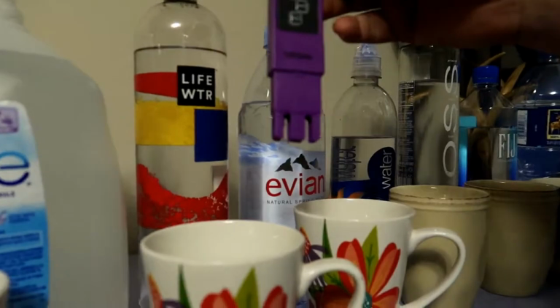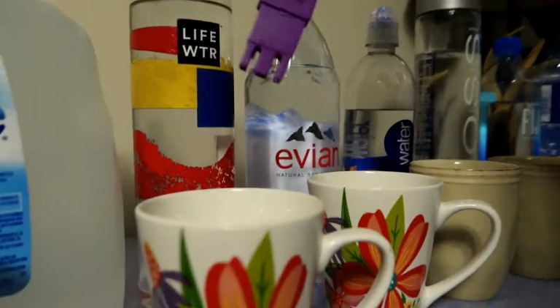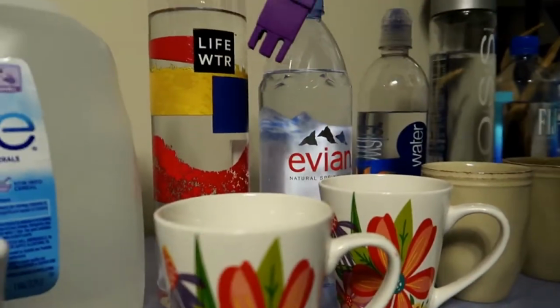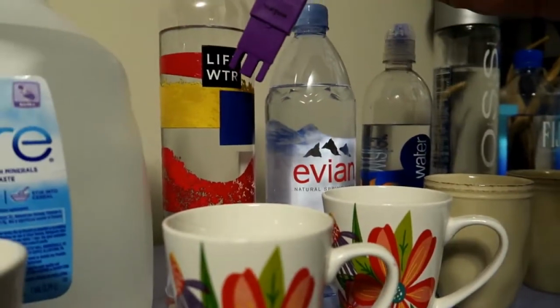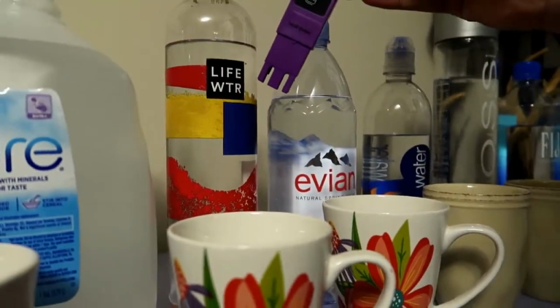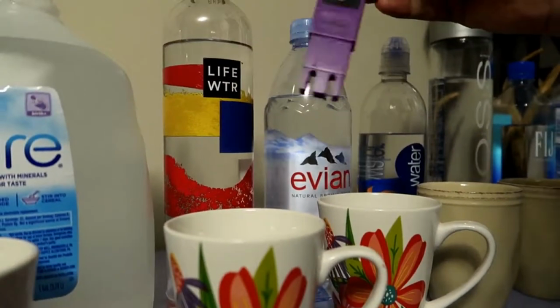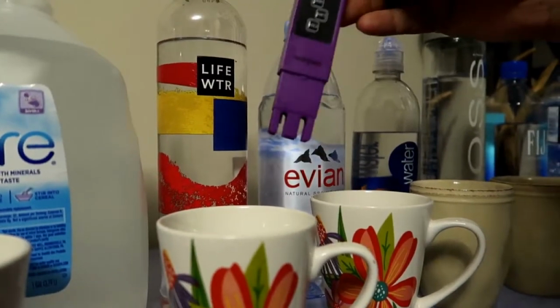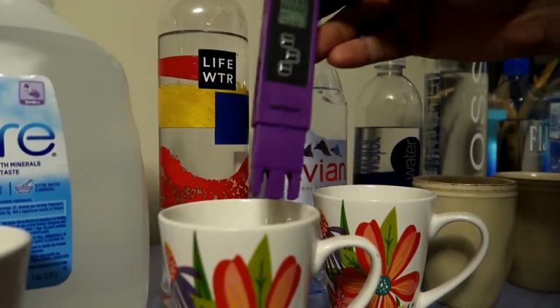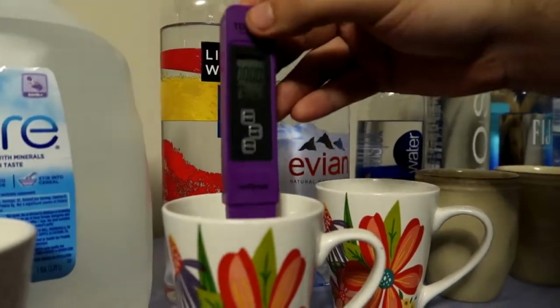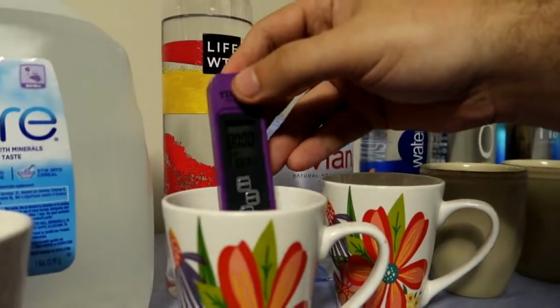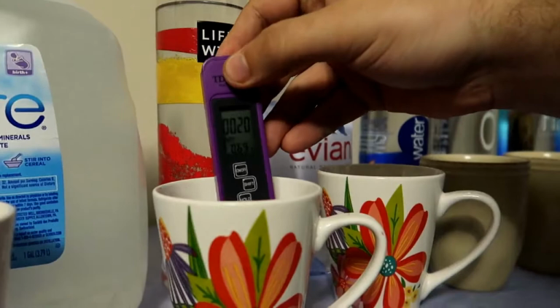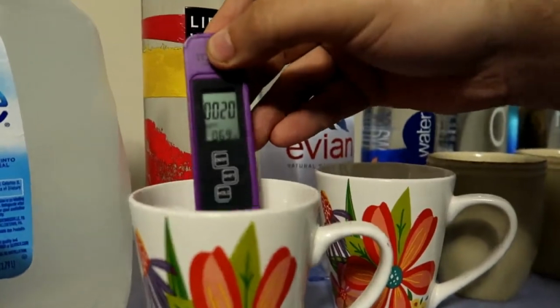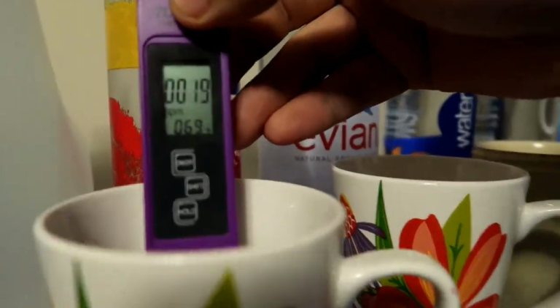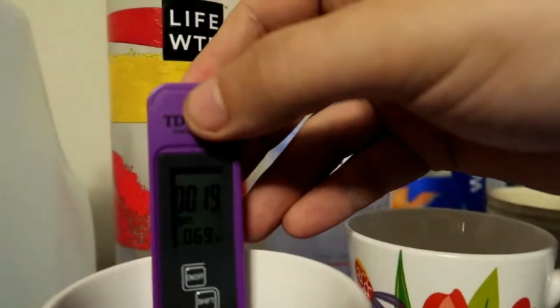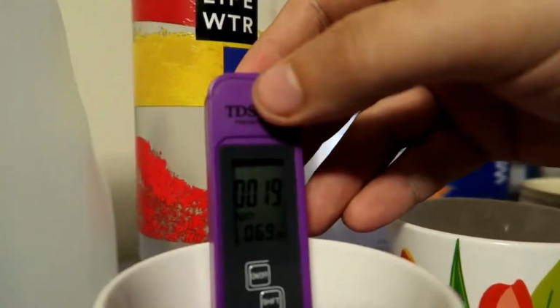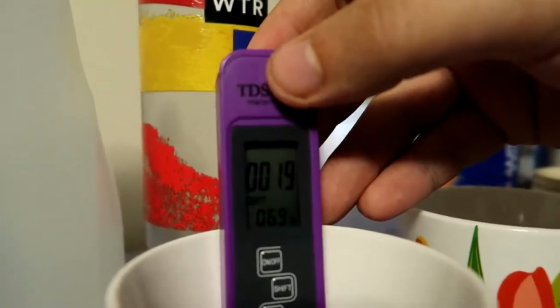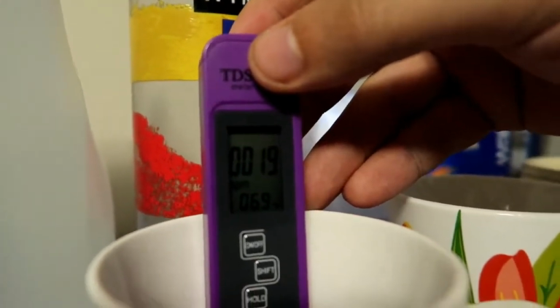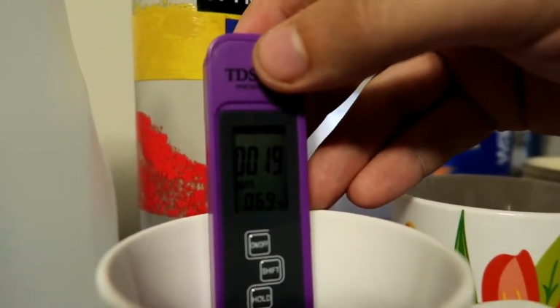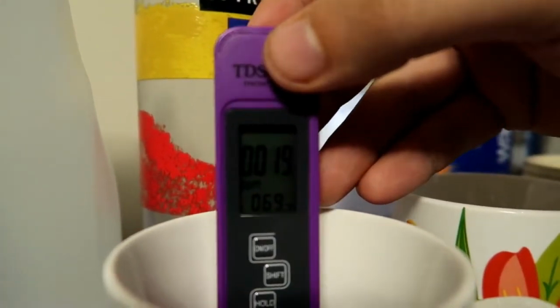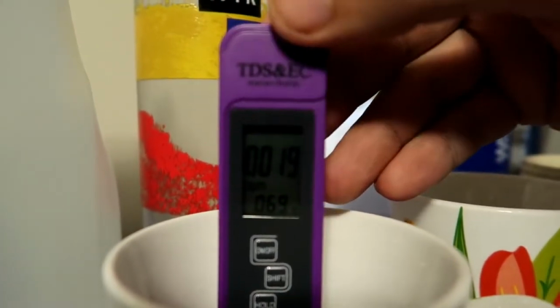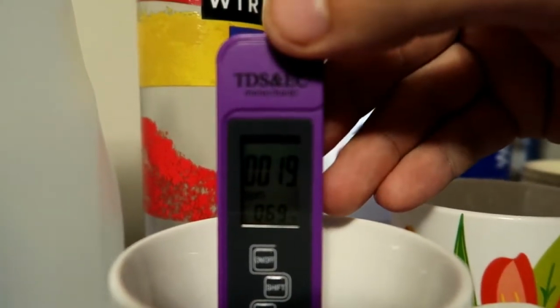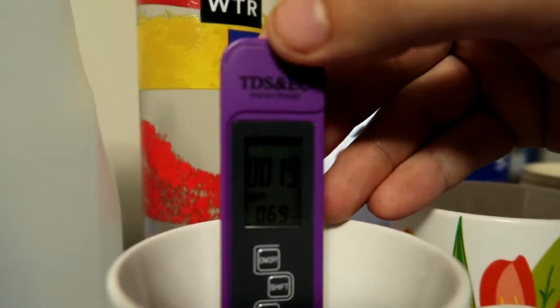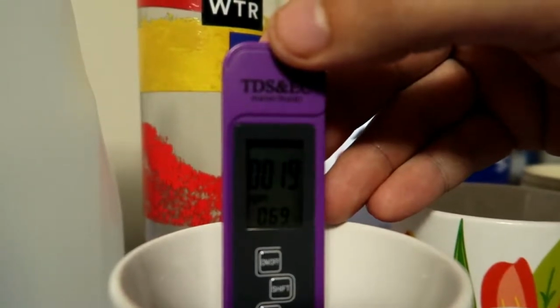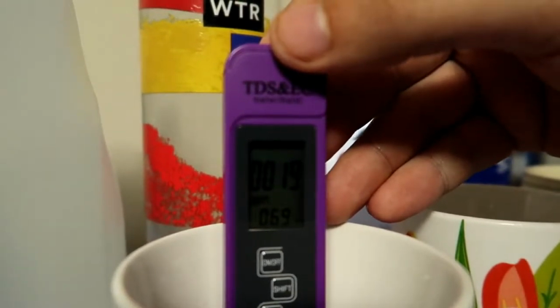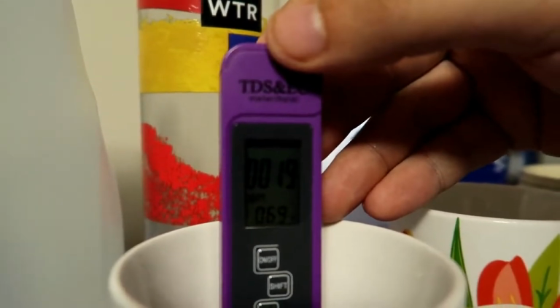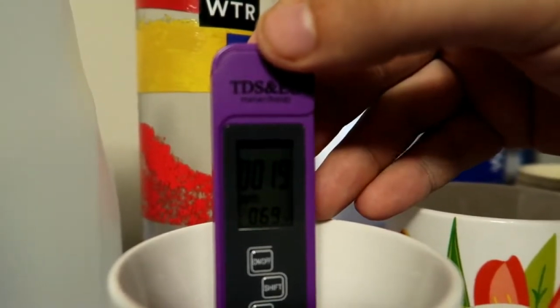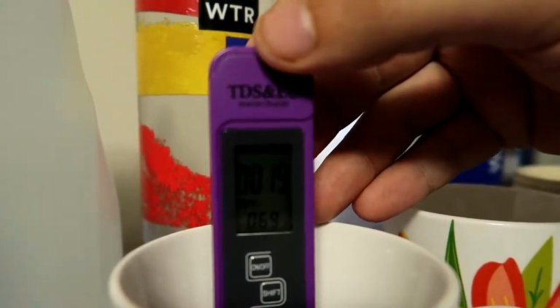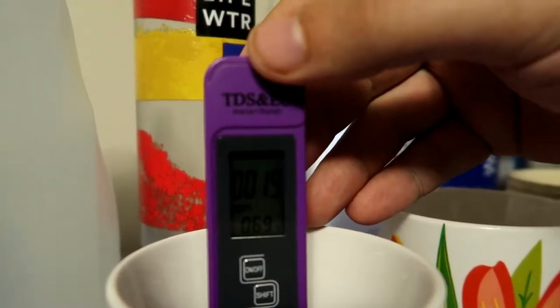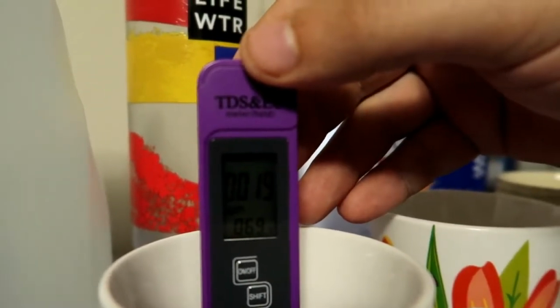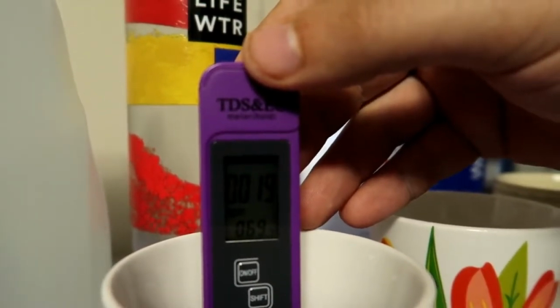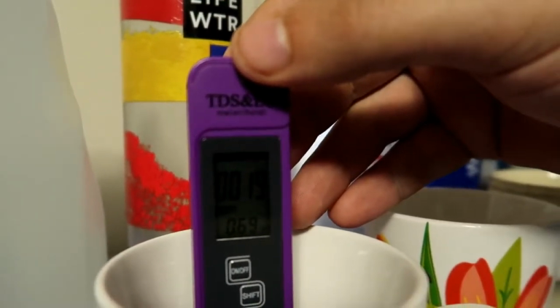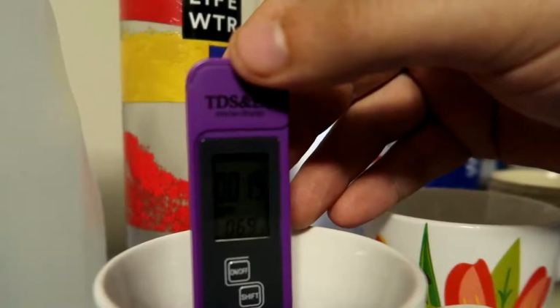Now Life Water - I guess that's what WTR stands for. 19 parts per million - not too bad.